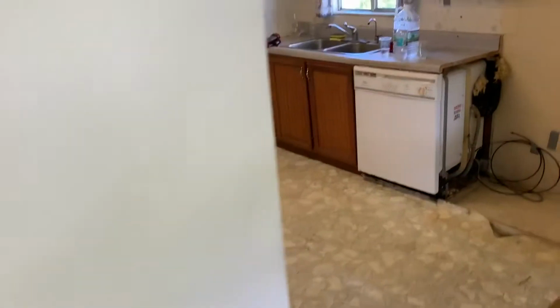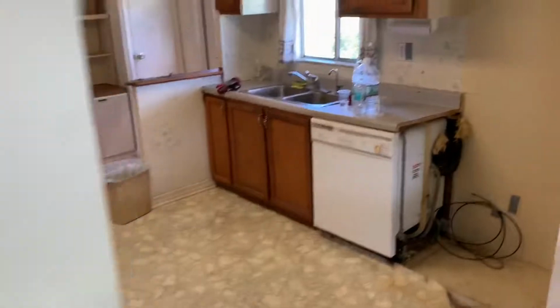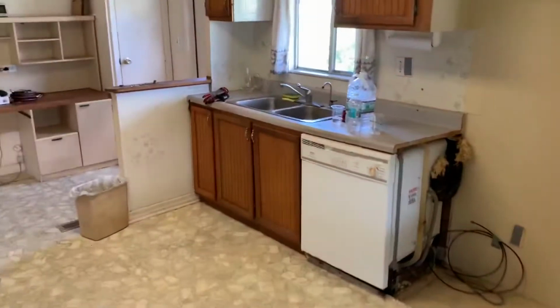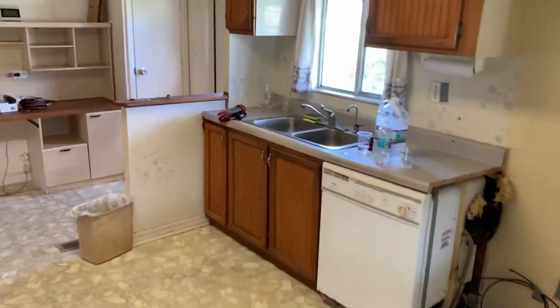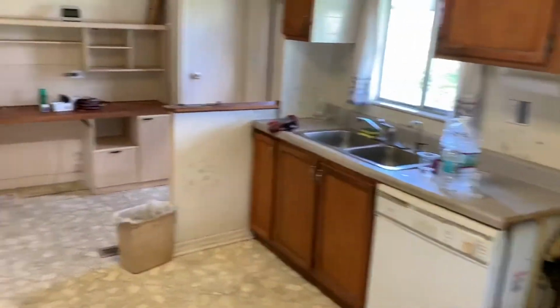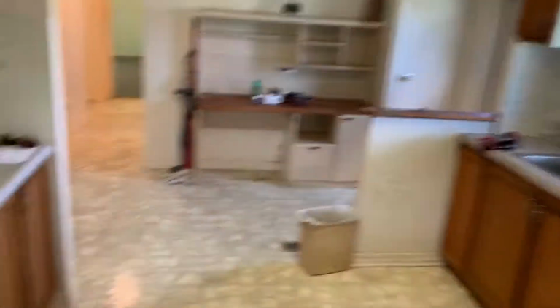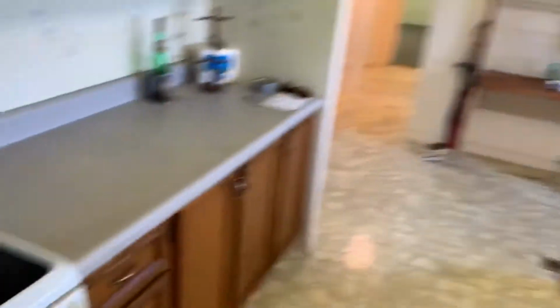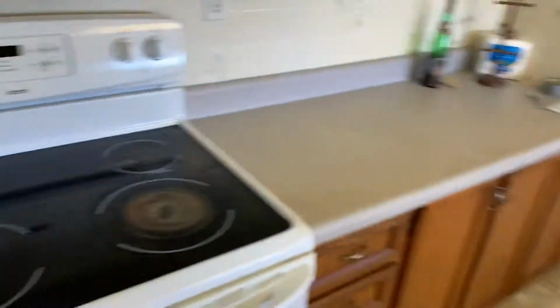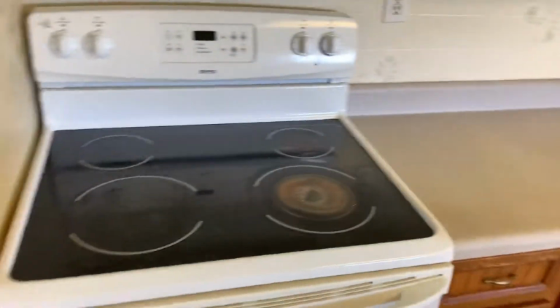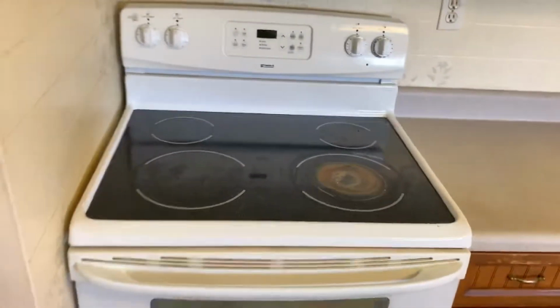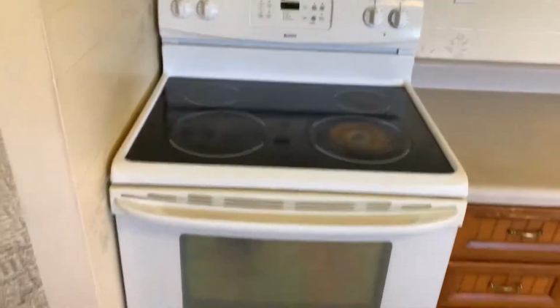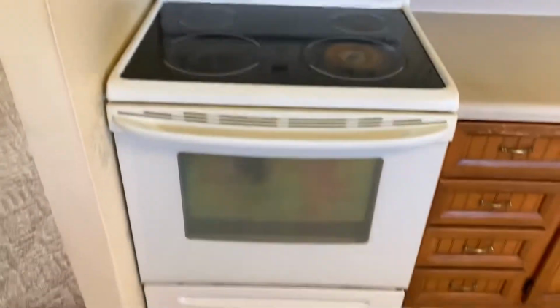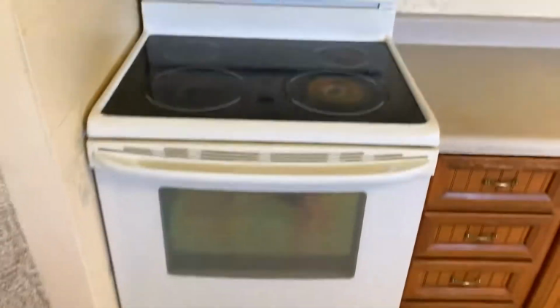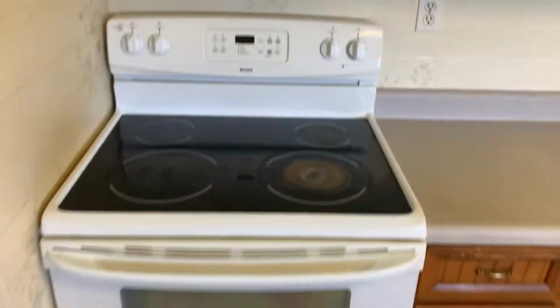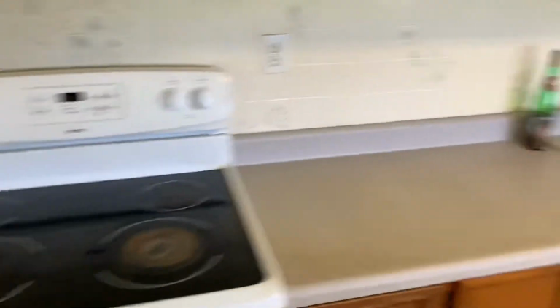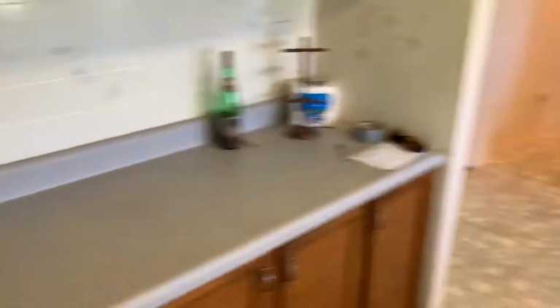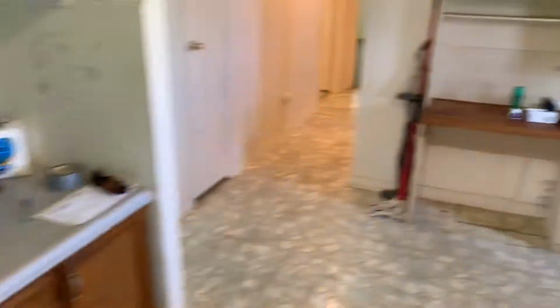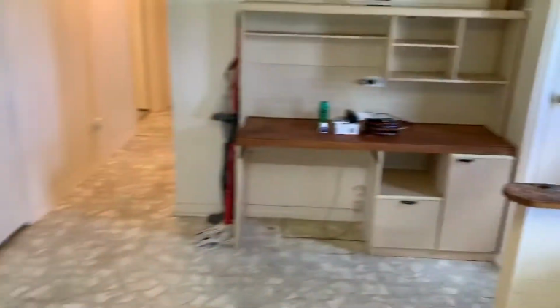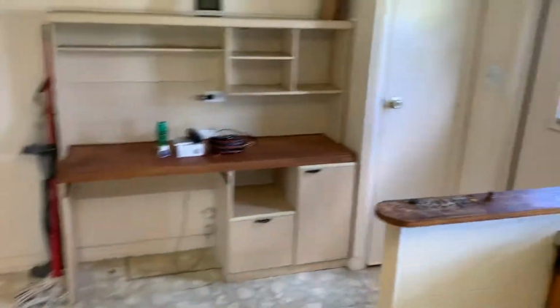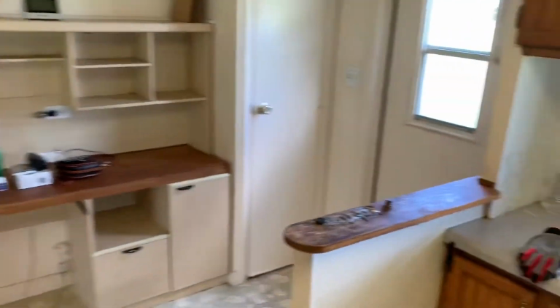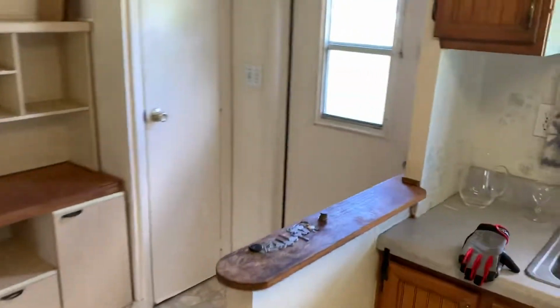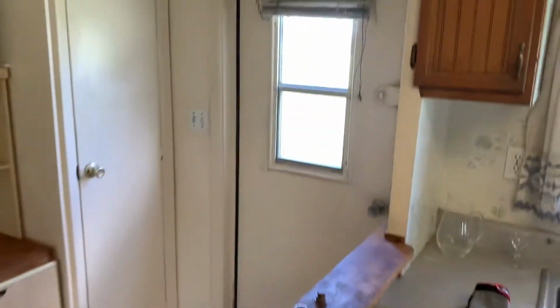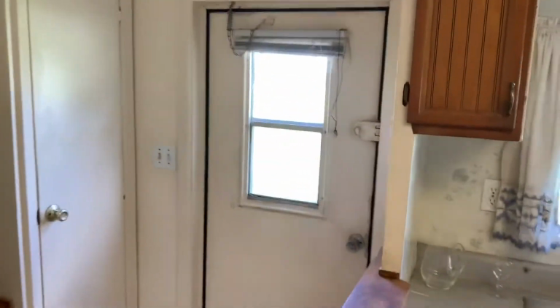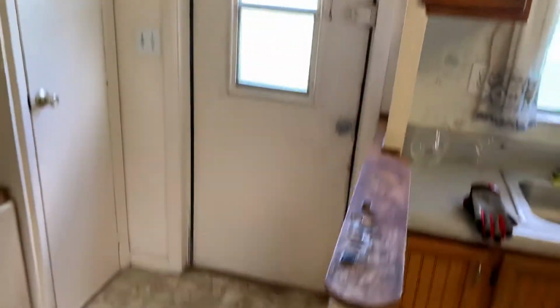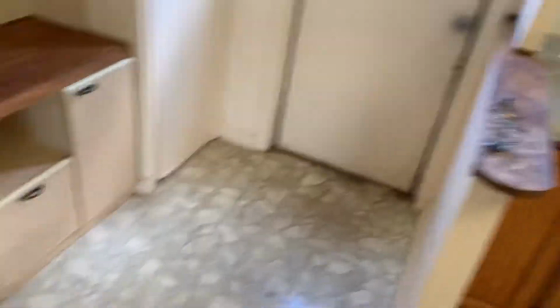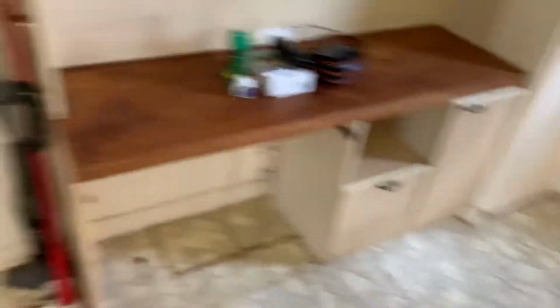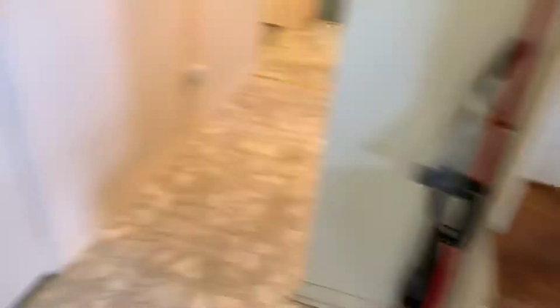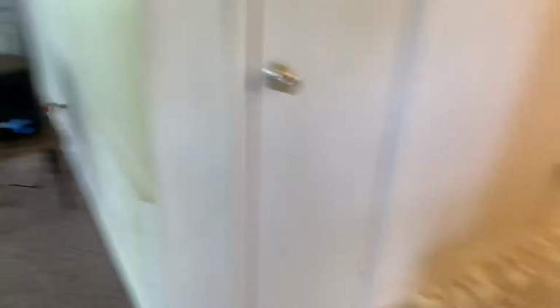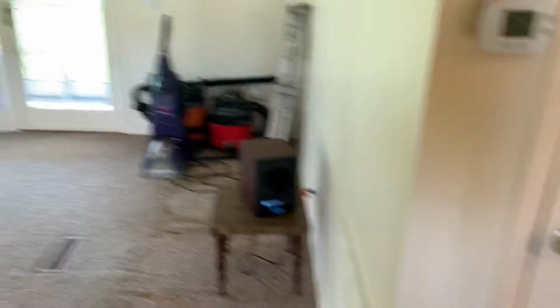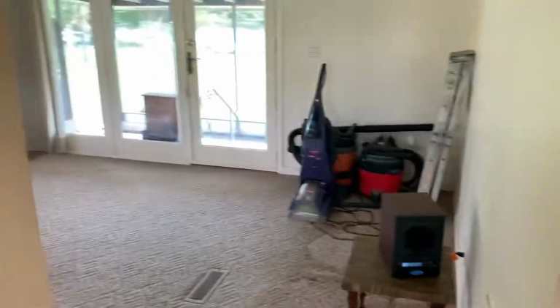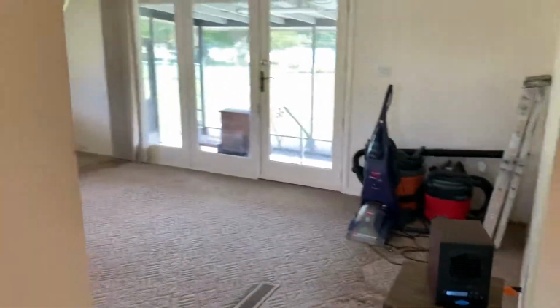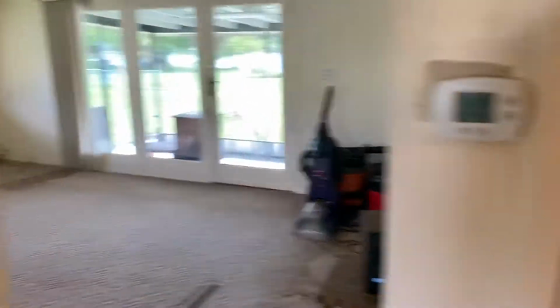Just had the refrigerator removed. There's a fairly new oven here. And that built-in over there — that's the front entrance. There's the view.